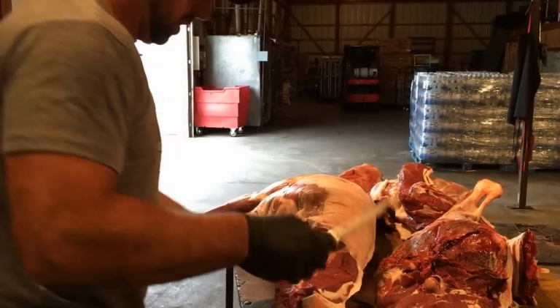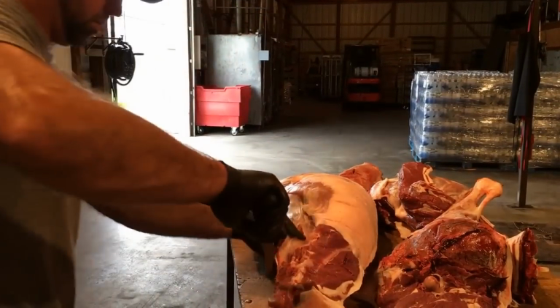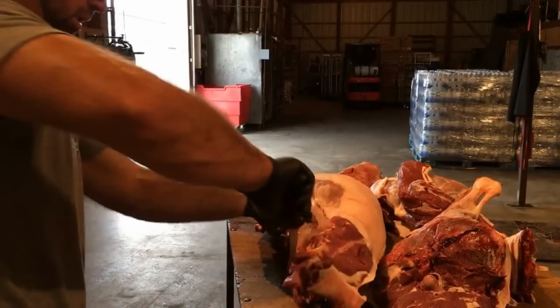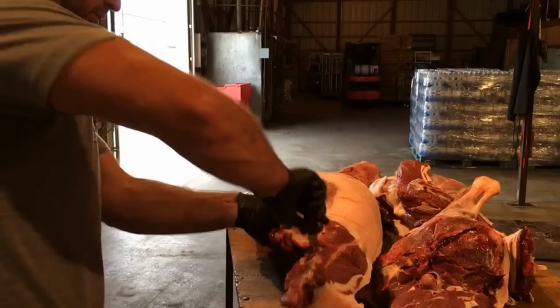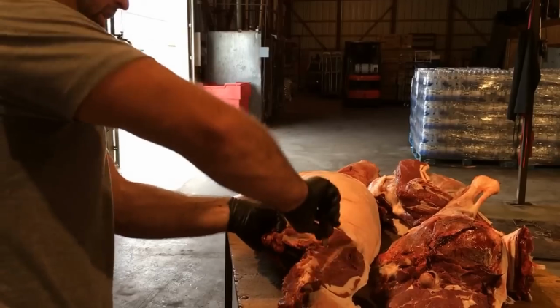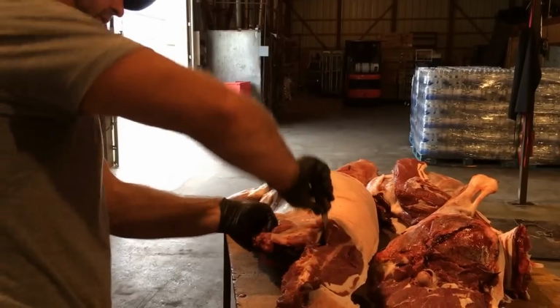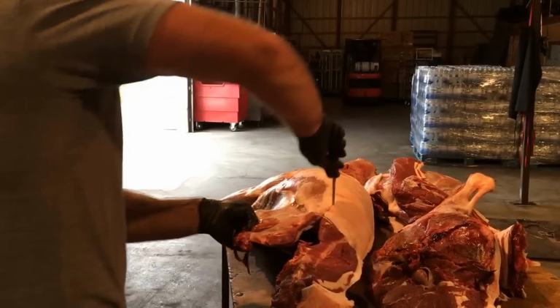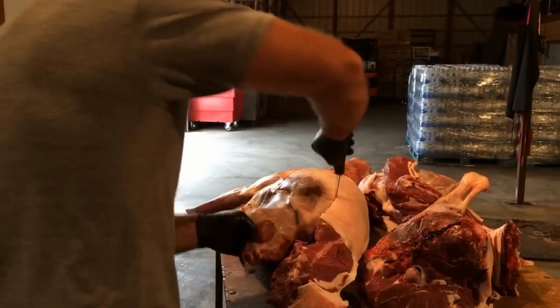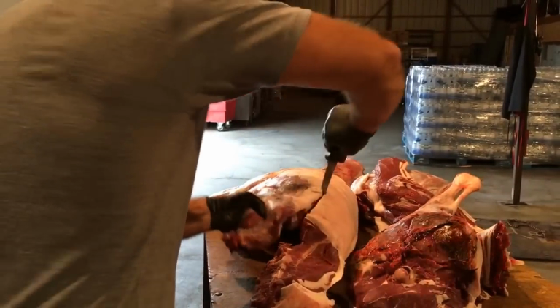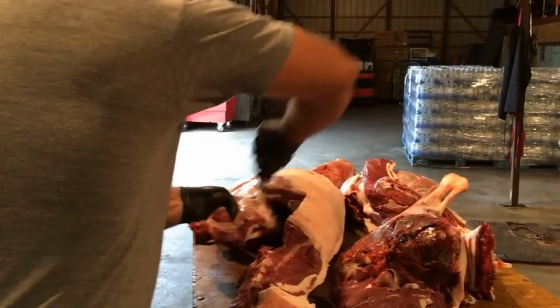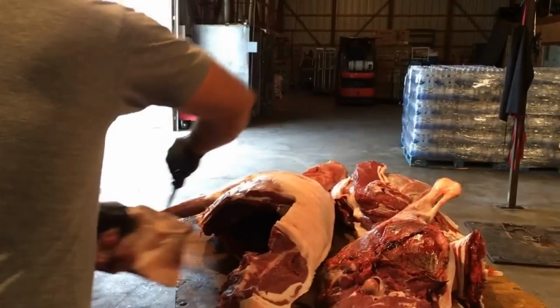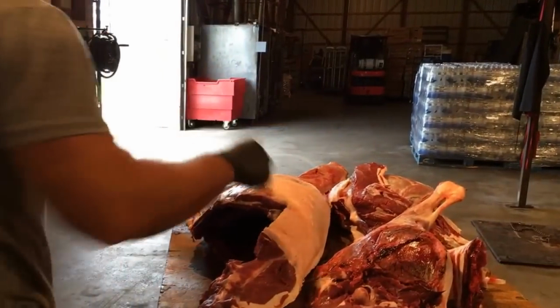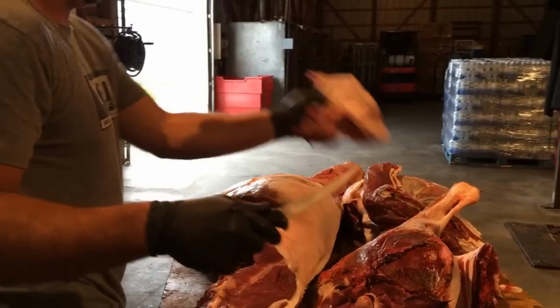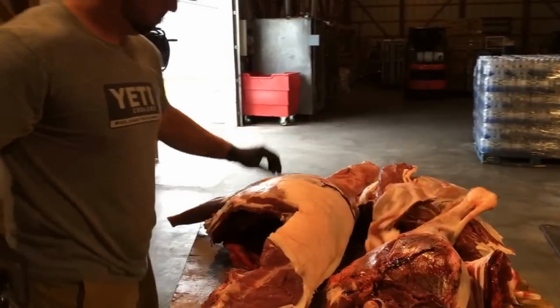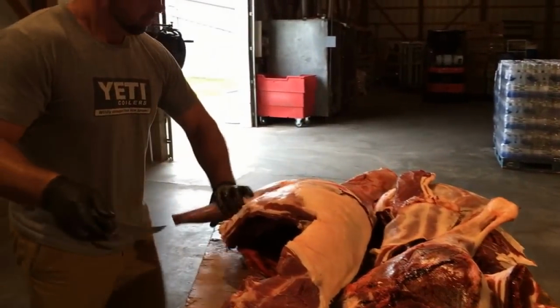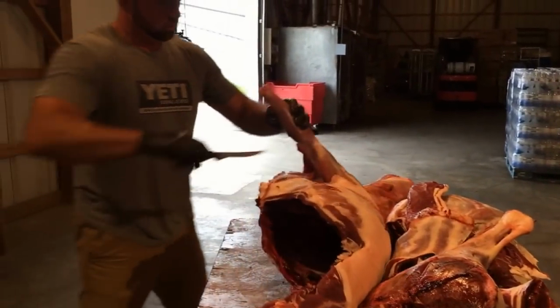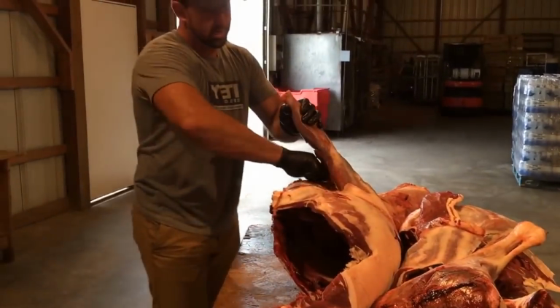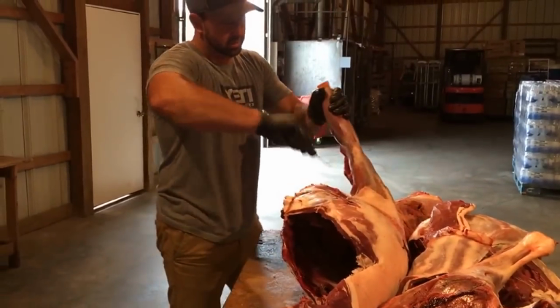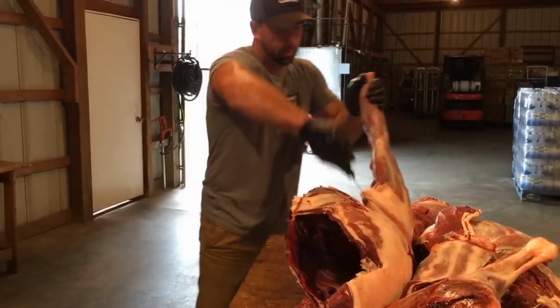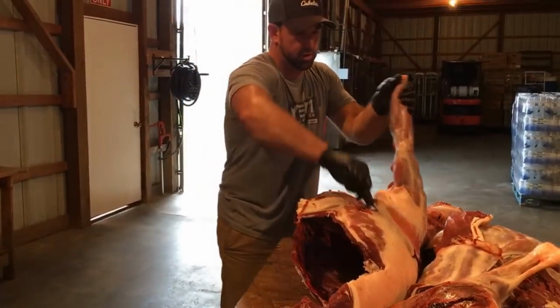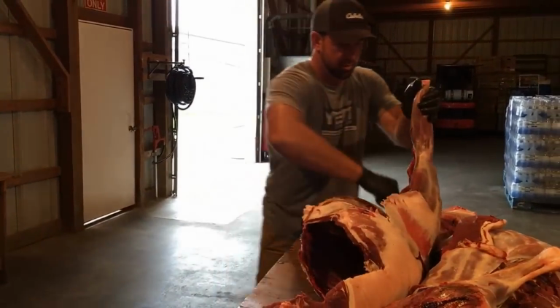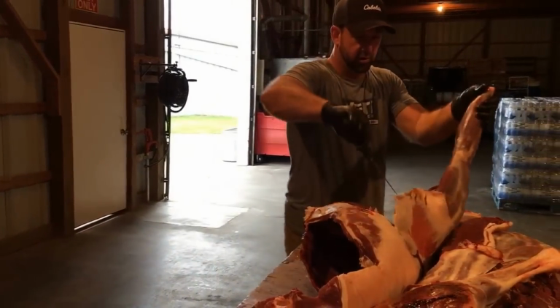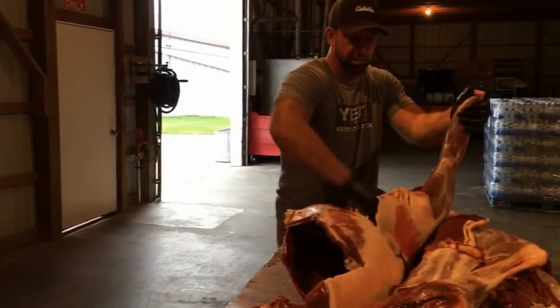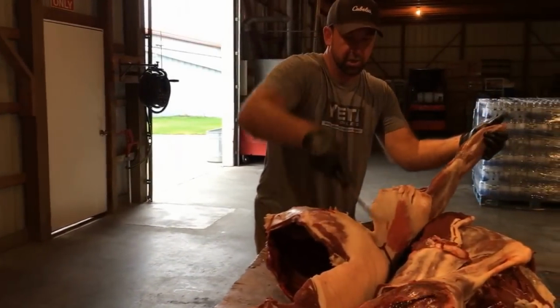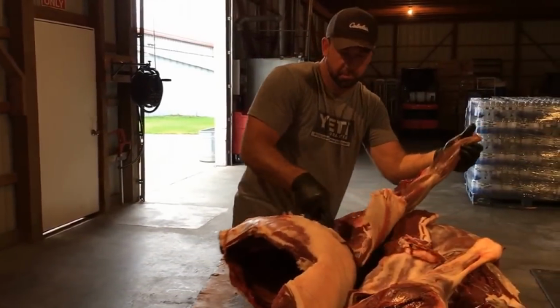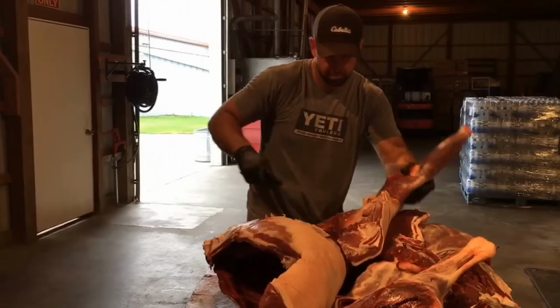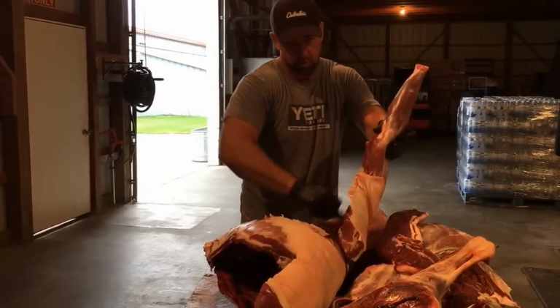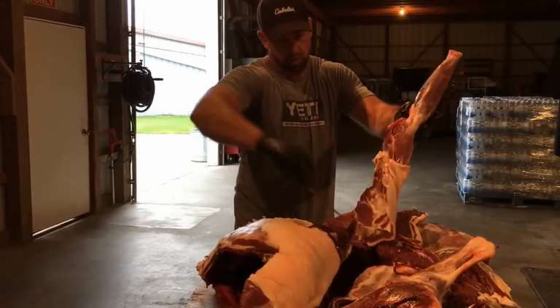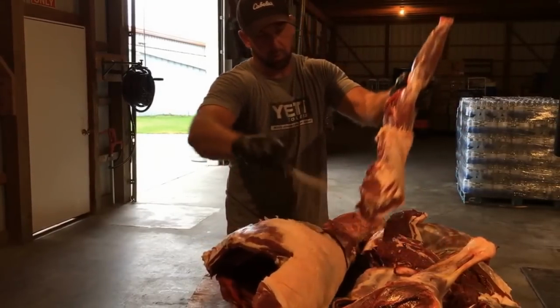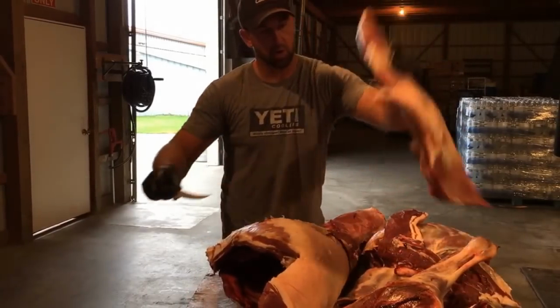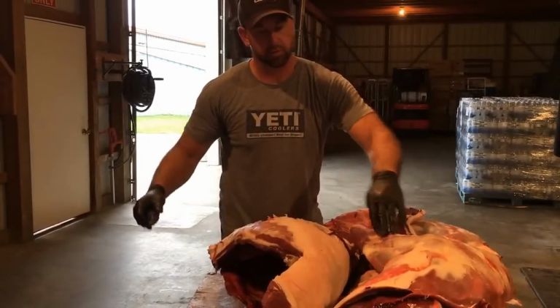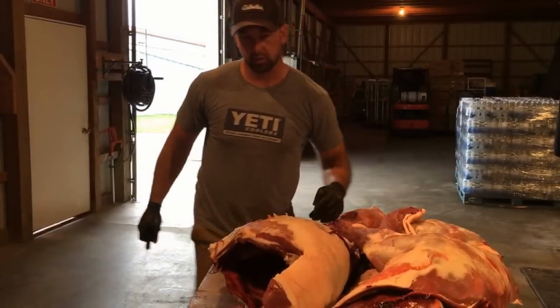We'll cut the plank meat off on this side — just over the blade, a little bit of pressure, following the rib cage up, and just bone him off, just like so.